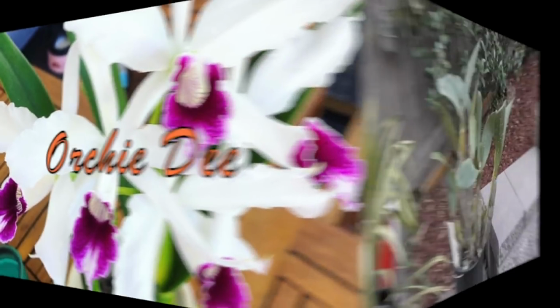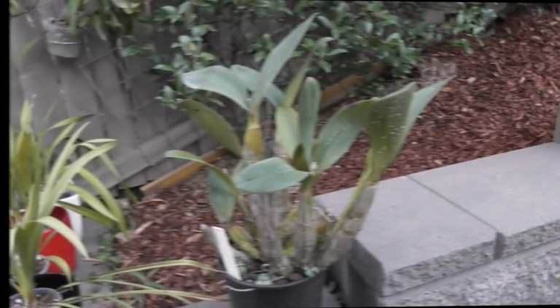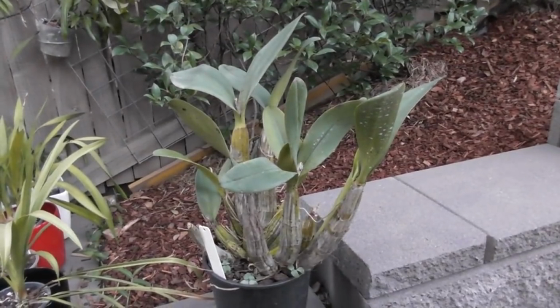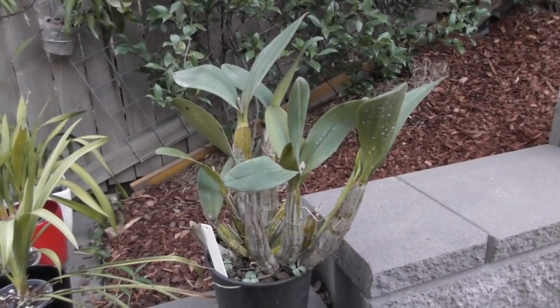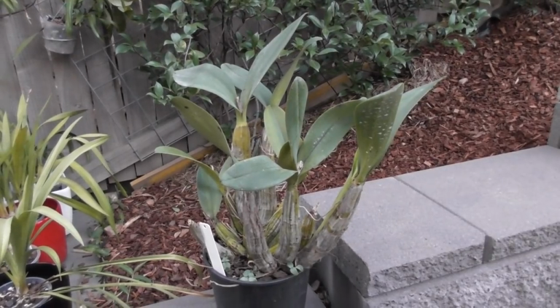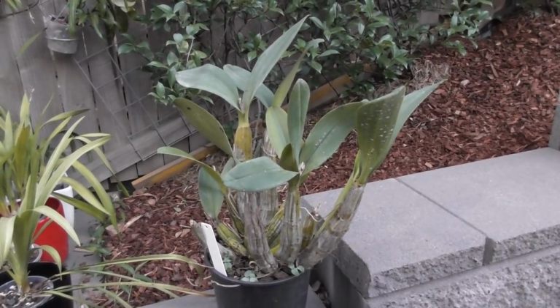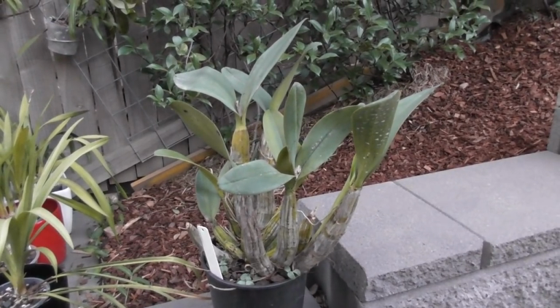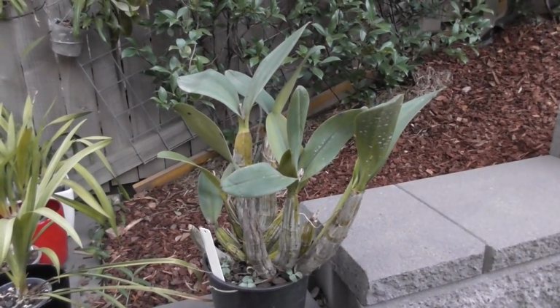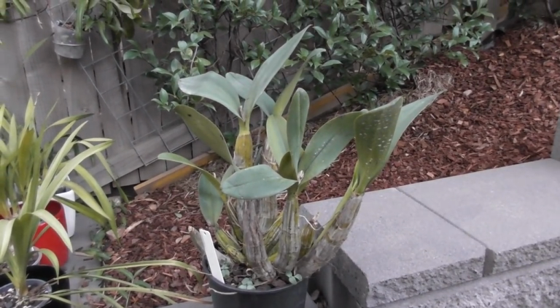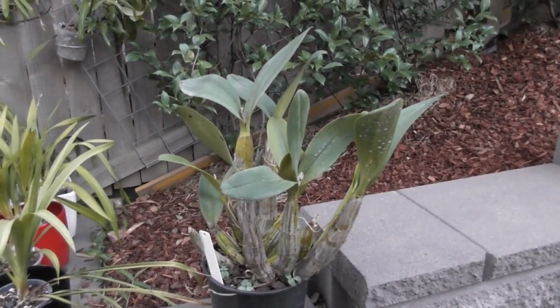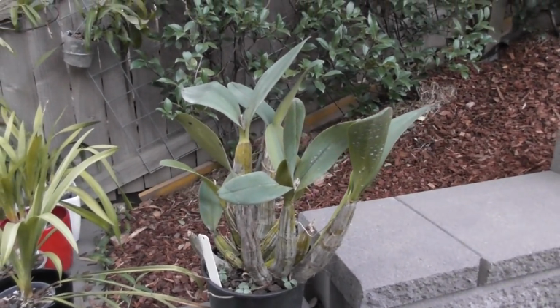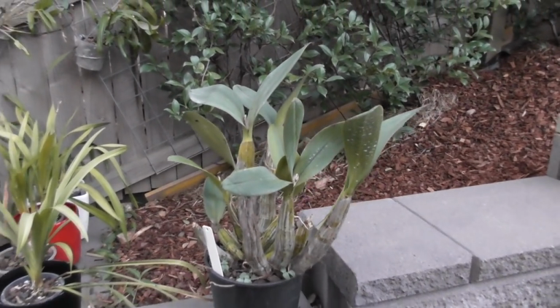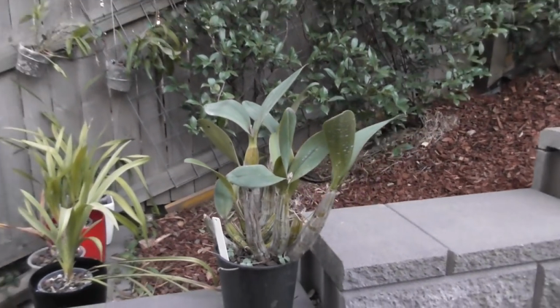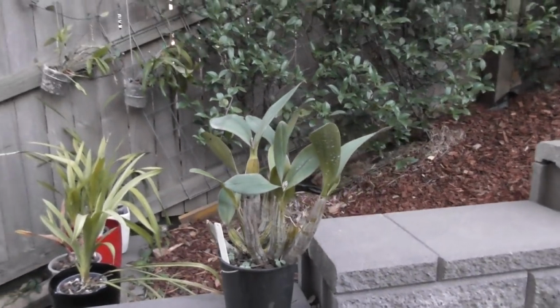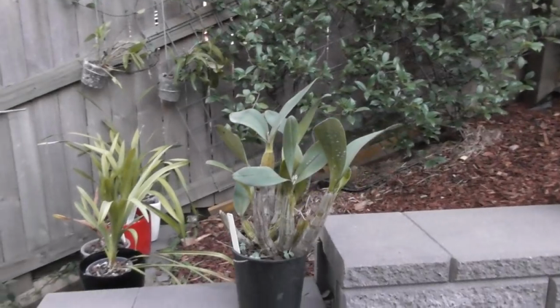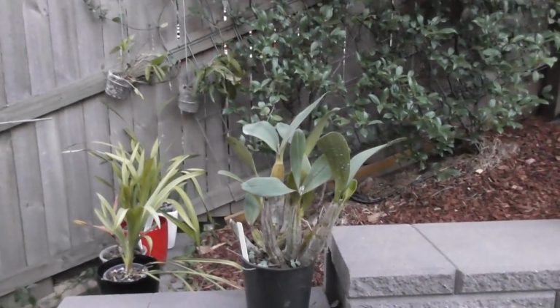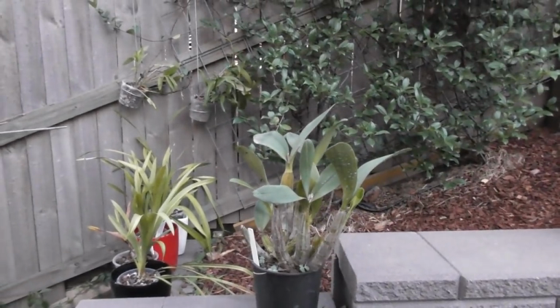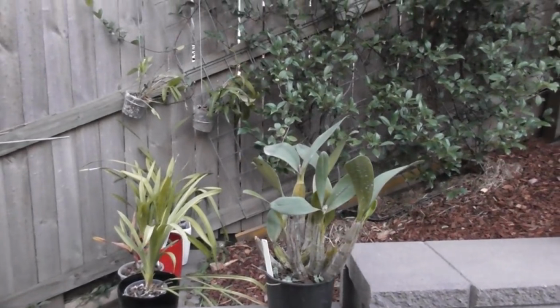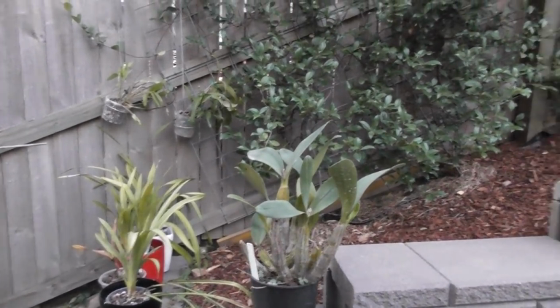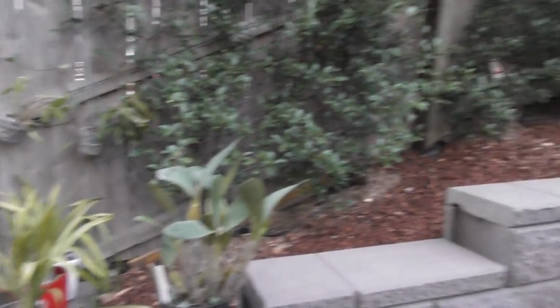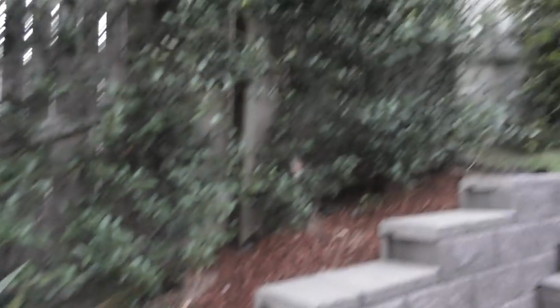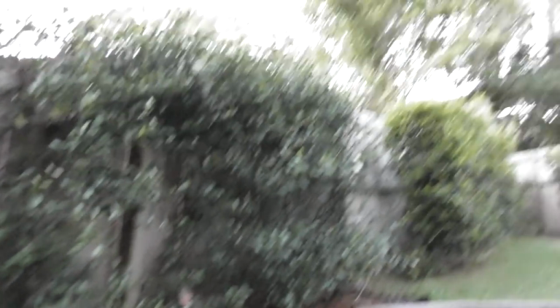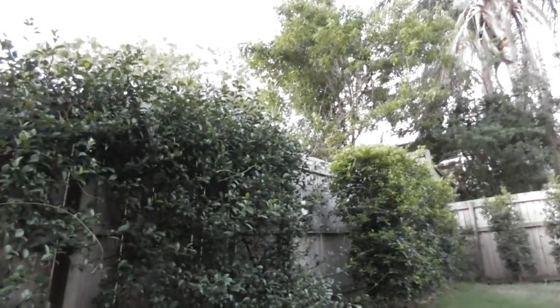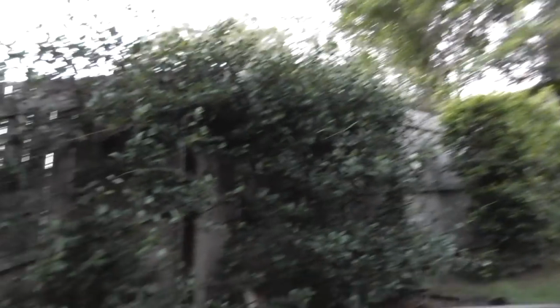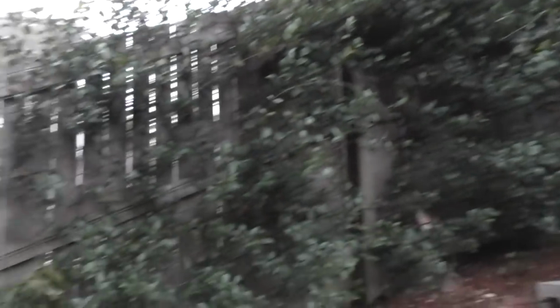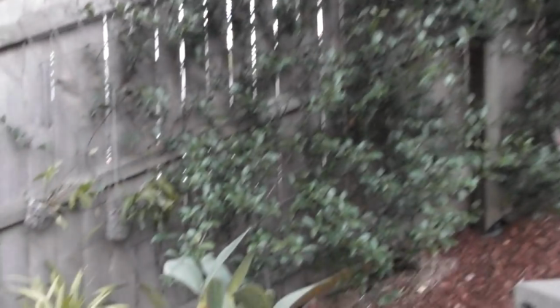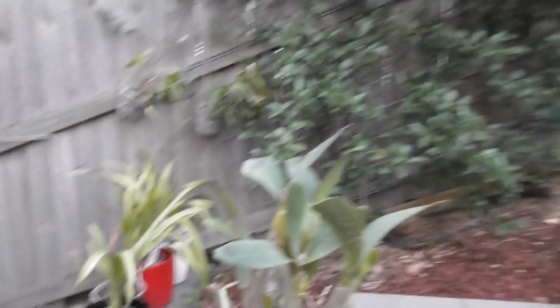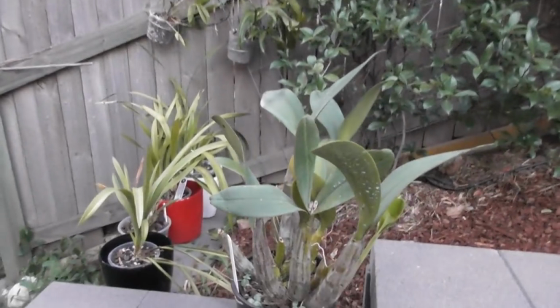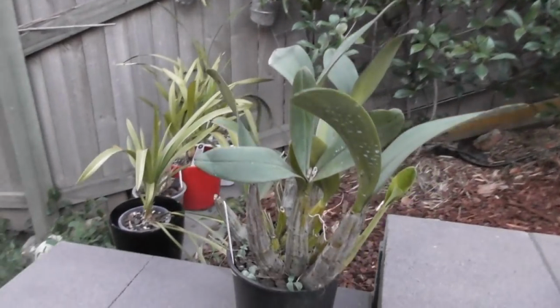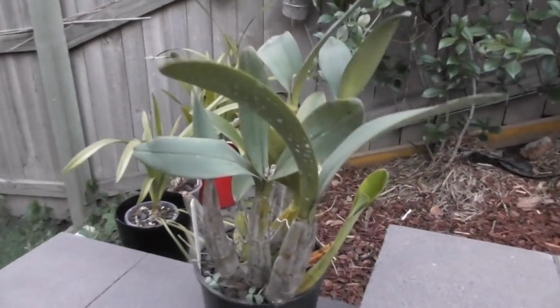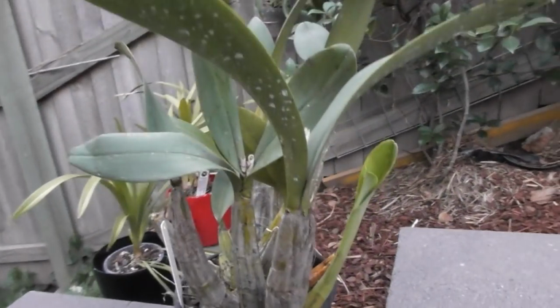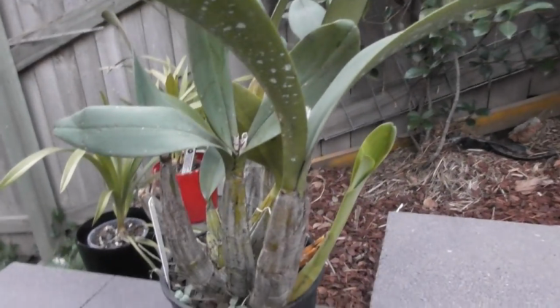Hi everyone, welcome back to my channel. I'm Deanna and you're watching Orky D. It is dusk at the moment and it's getting darker, but I just wanted to squeeze in this repotting that I've been putting off.